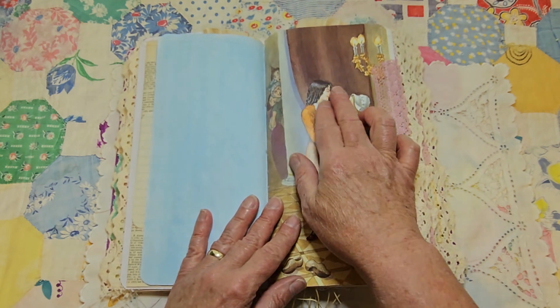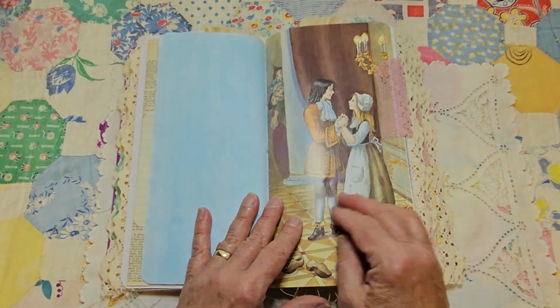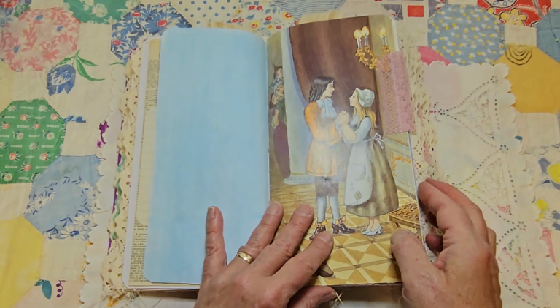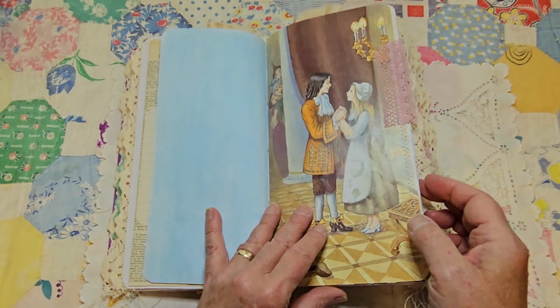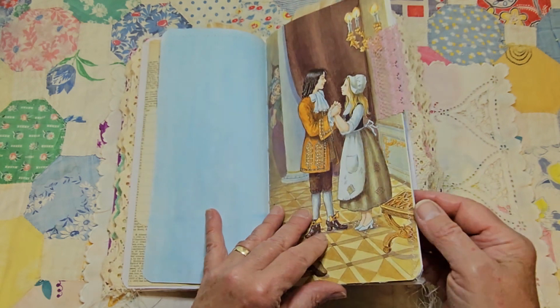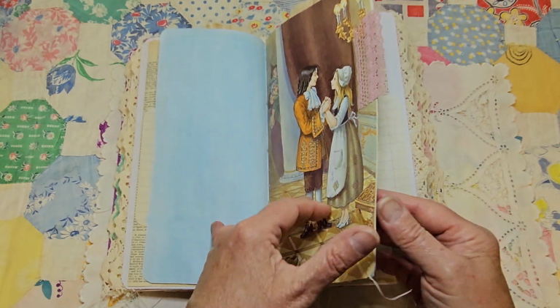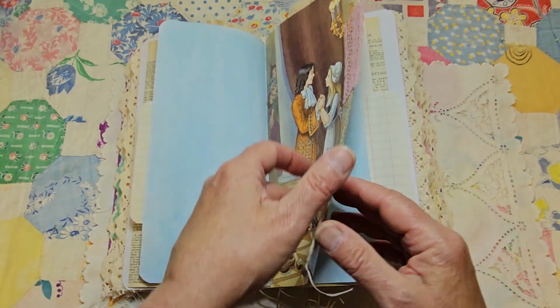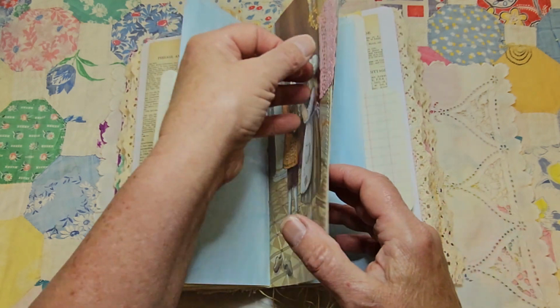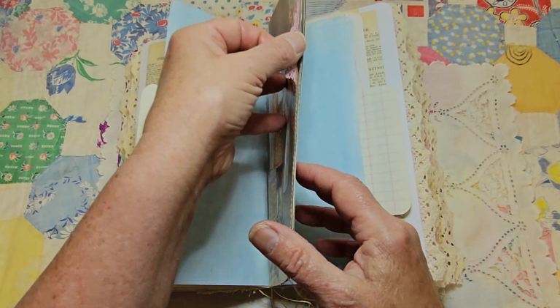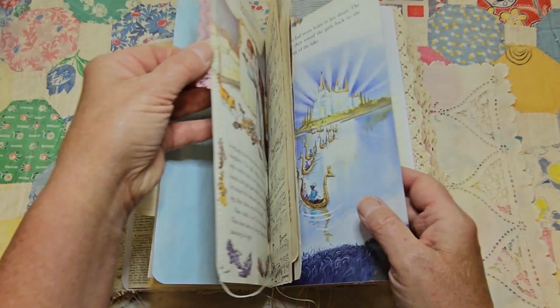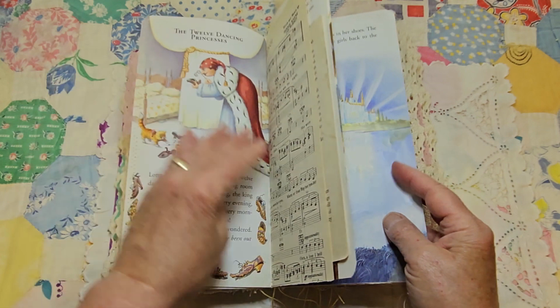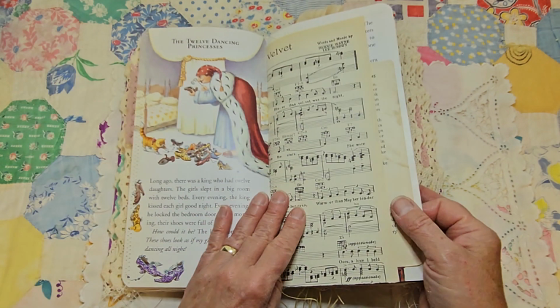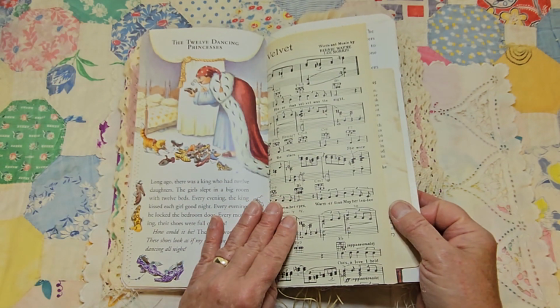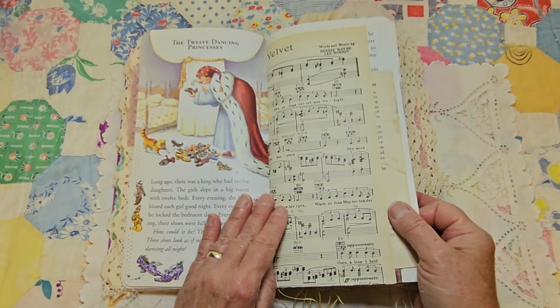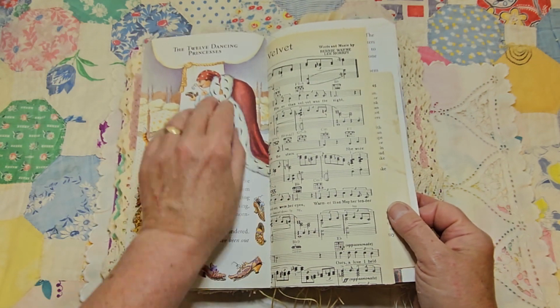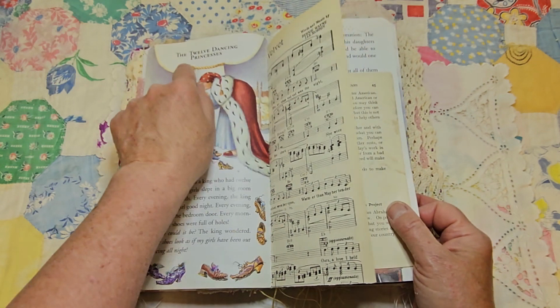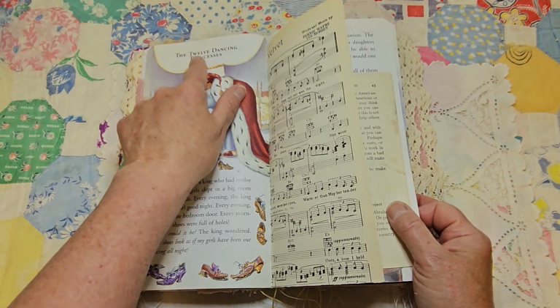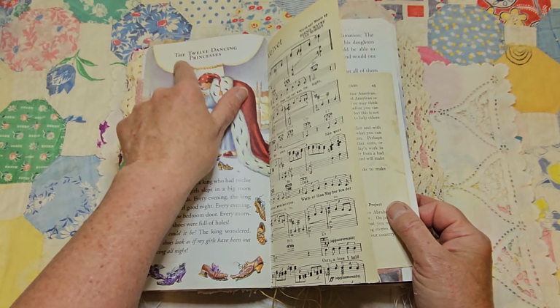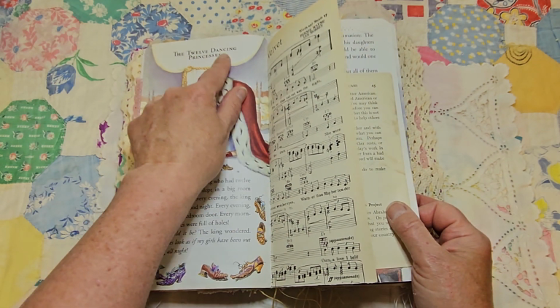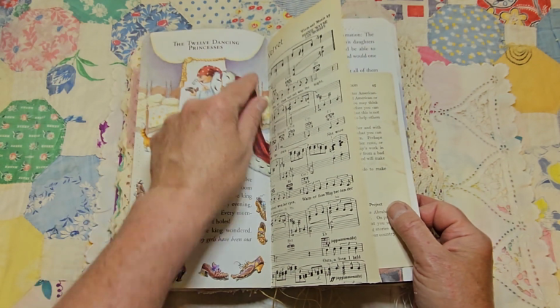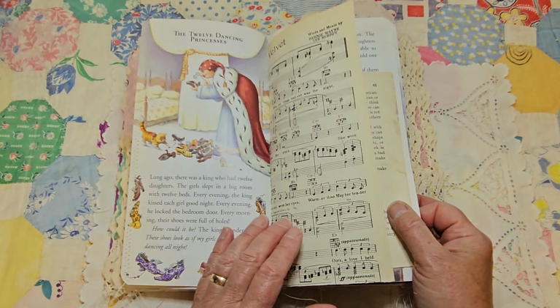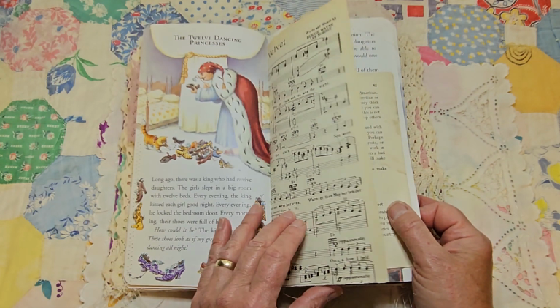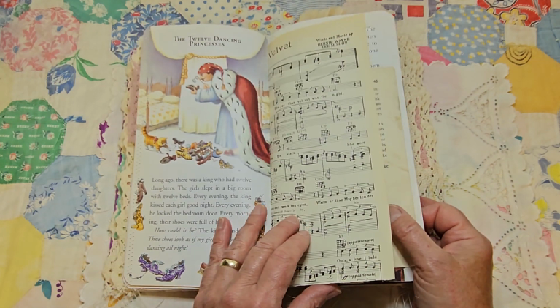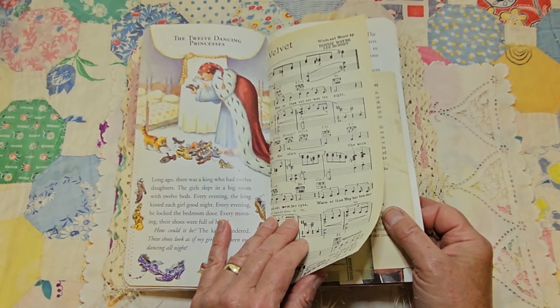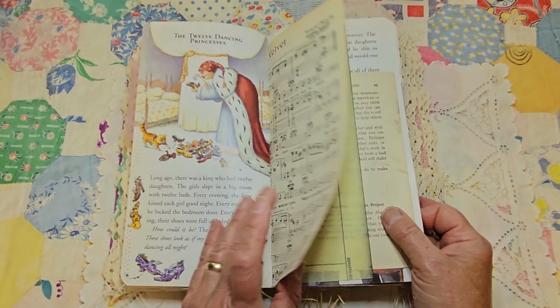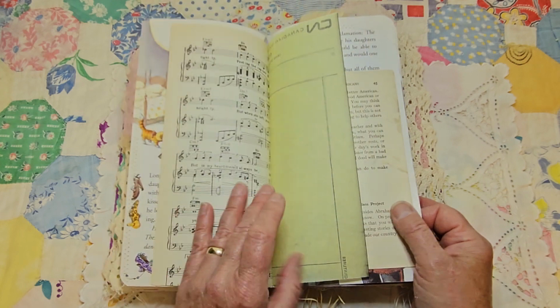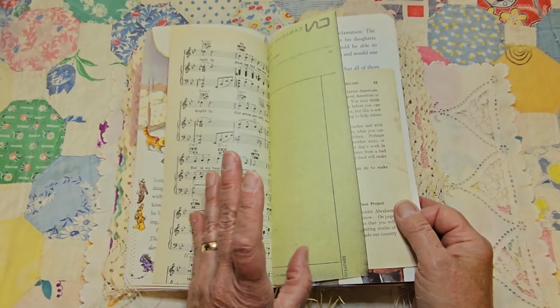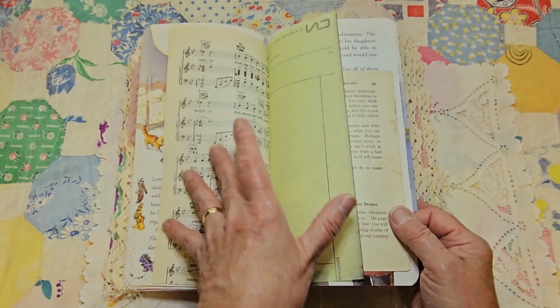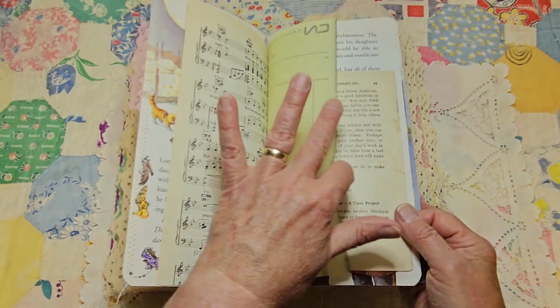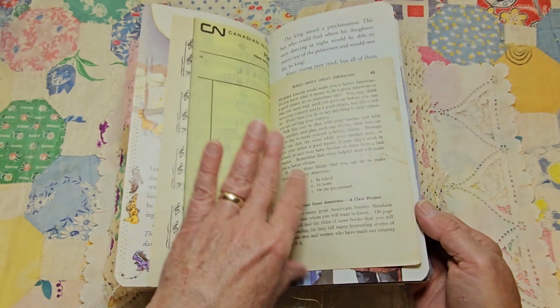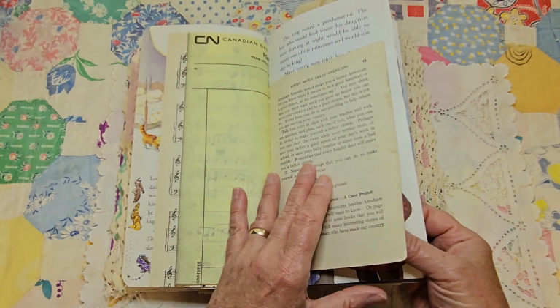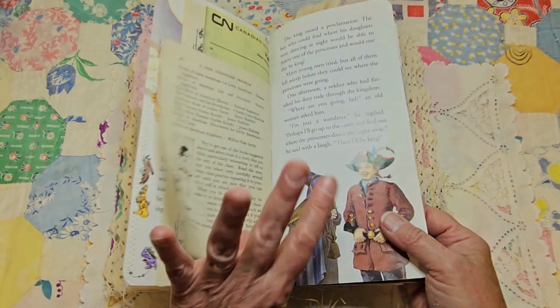There's Cinderella and her prince. And then this one is called 'The Twelve Dancing Princesses' - I'd never heard of that before. There's a music page and a book page.